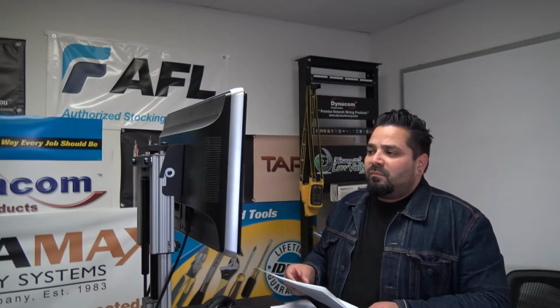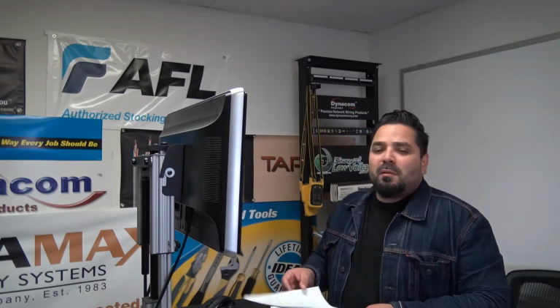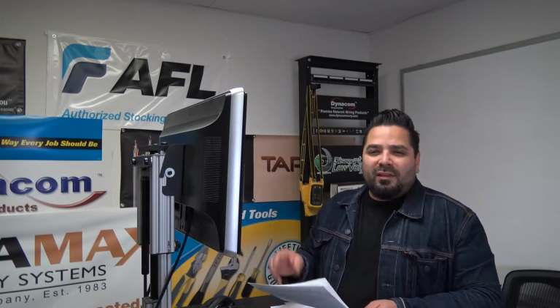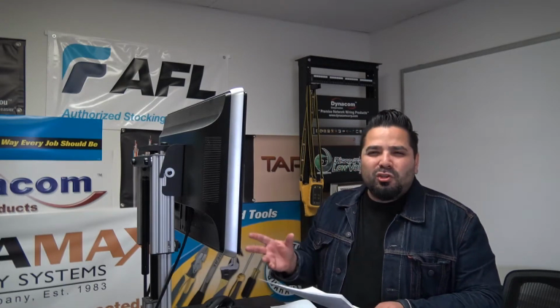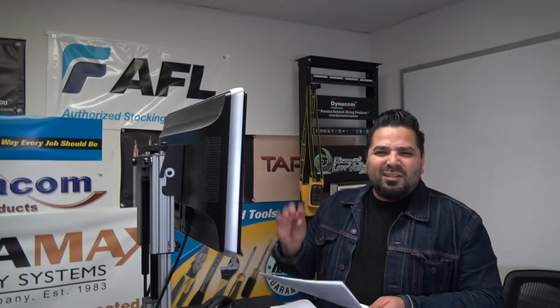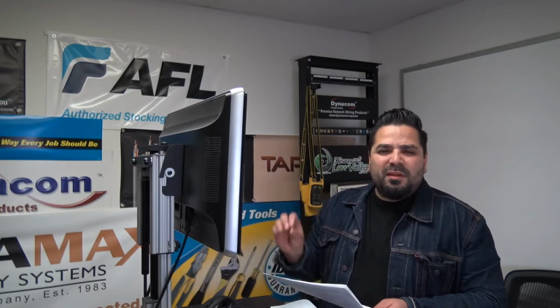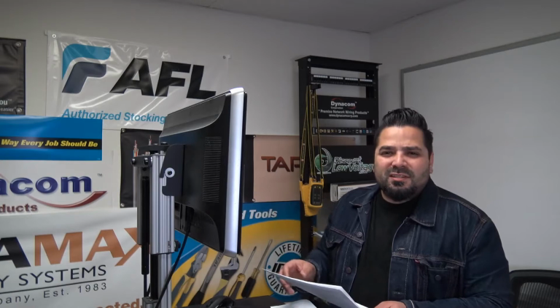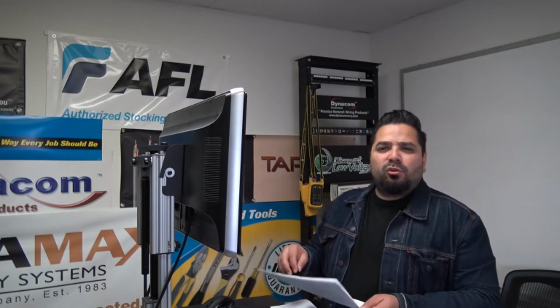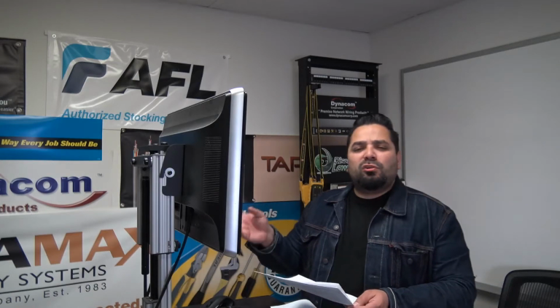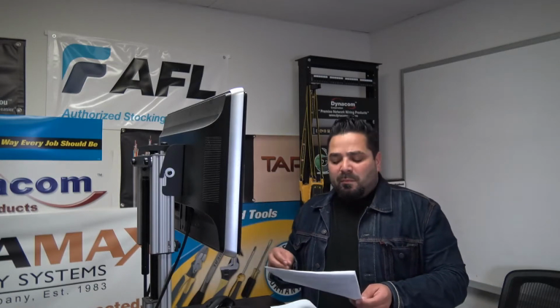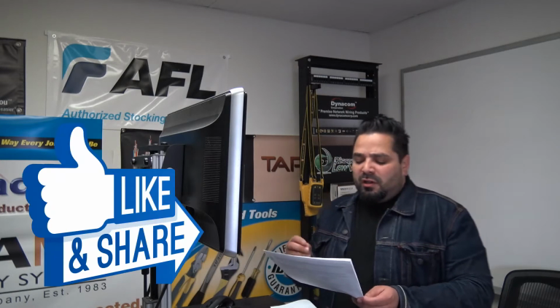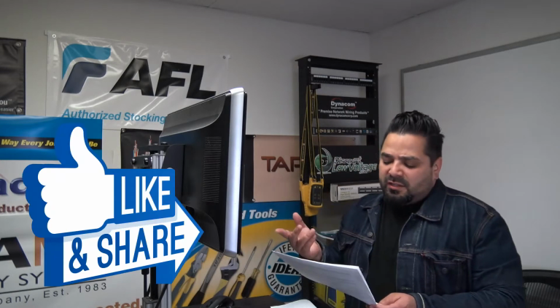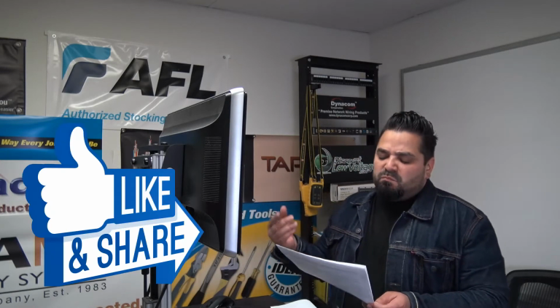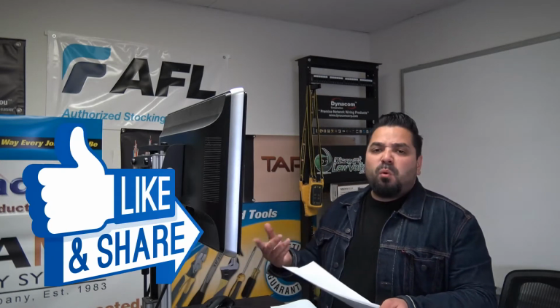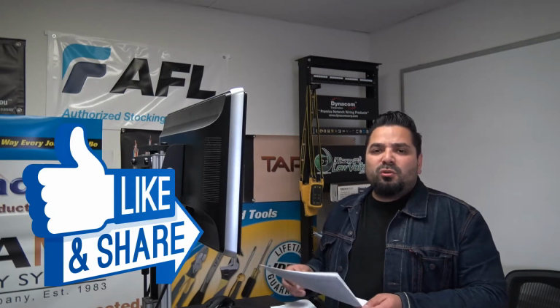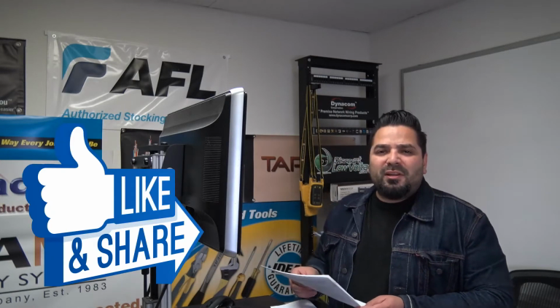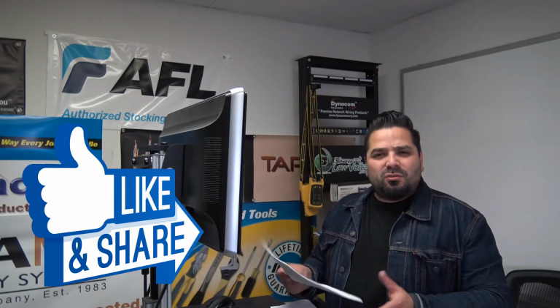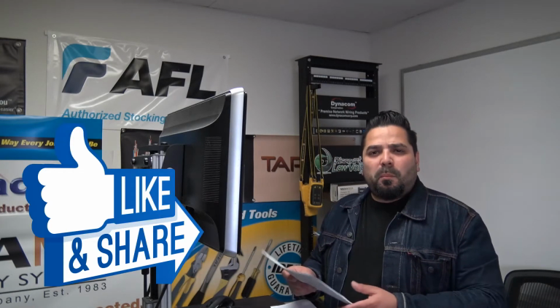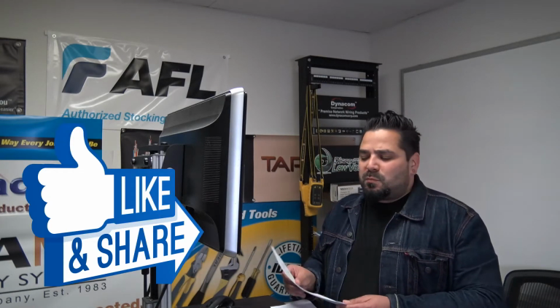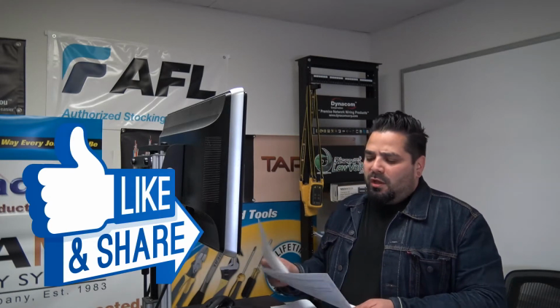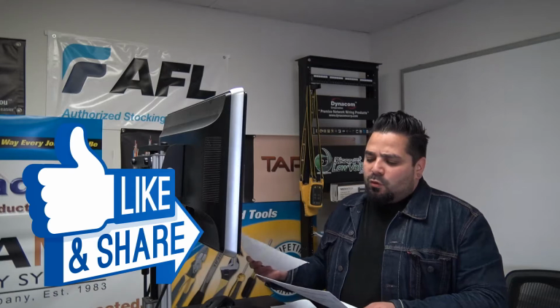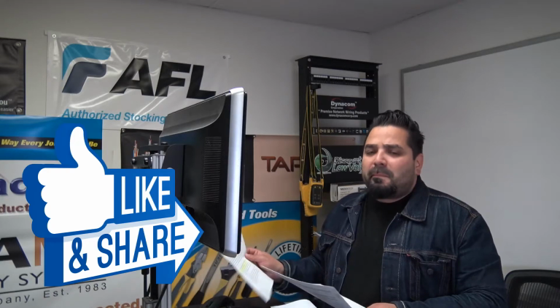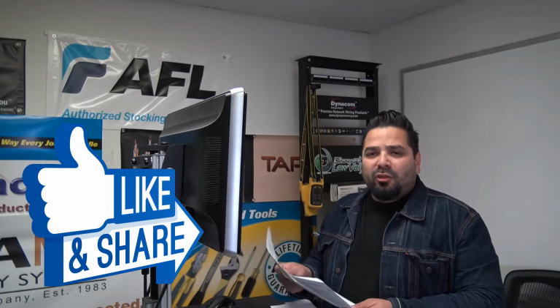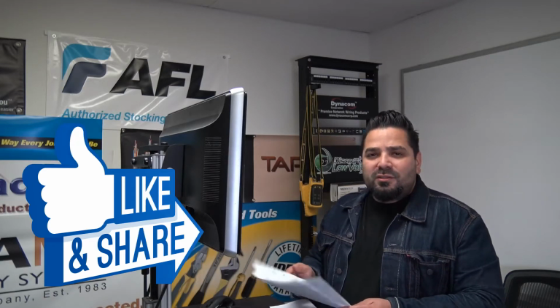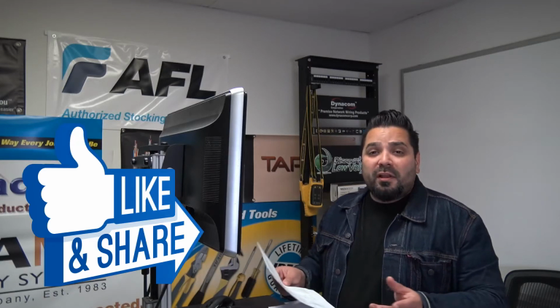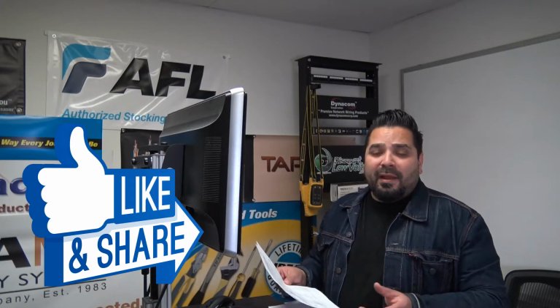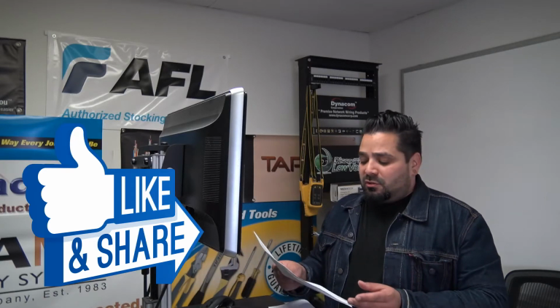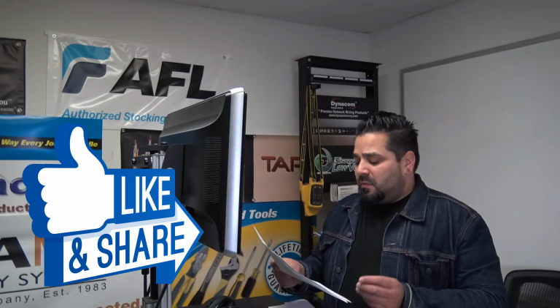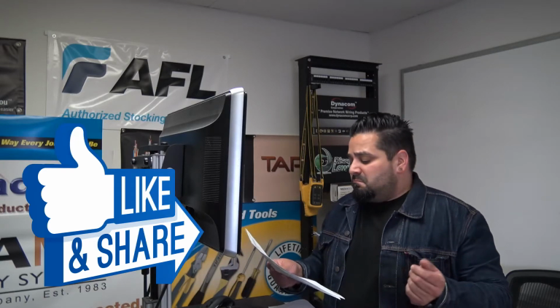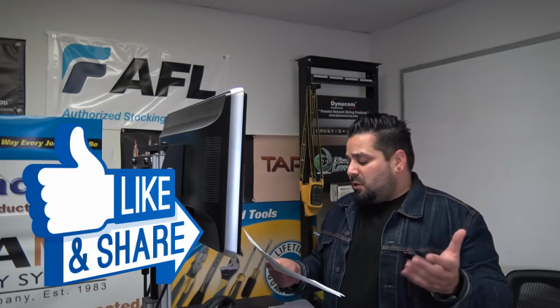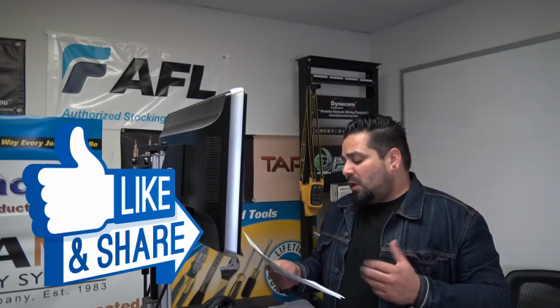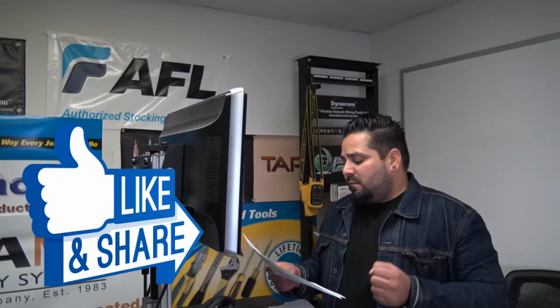You might be thinking, 22 gauge — how big is this cable? The outer diameter is .23 inches, so it's still pretty small. And the weight per thousand is 28 pounds, so not too heavy.